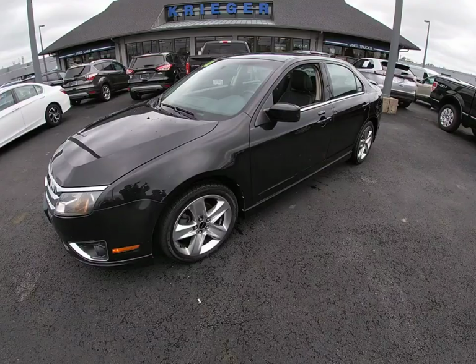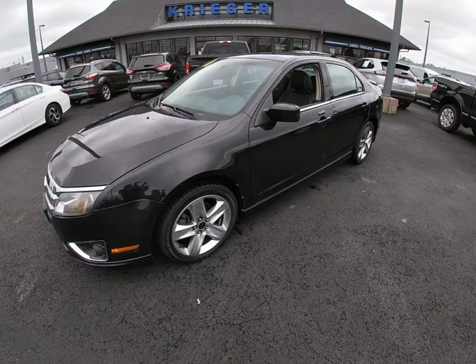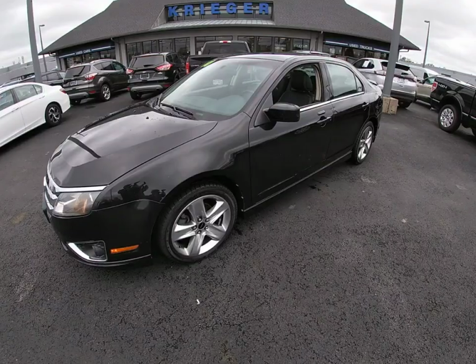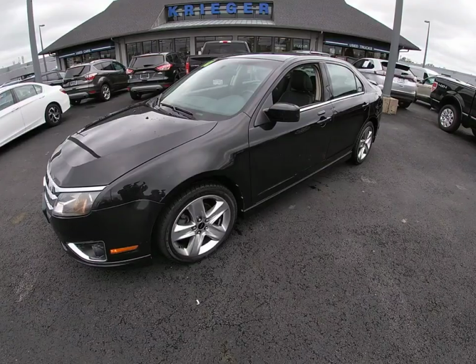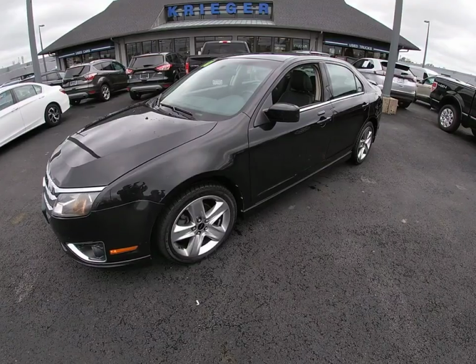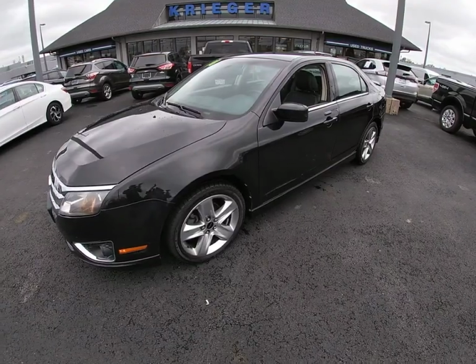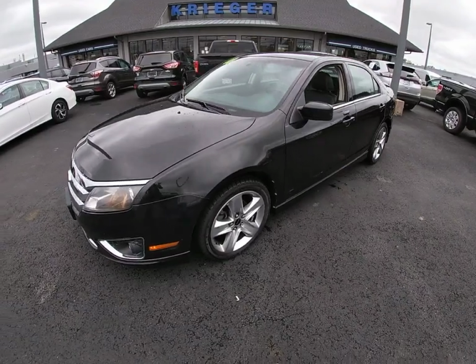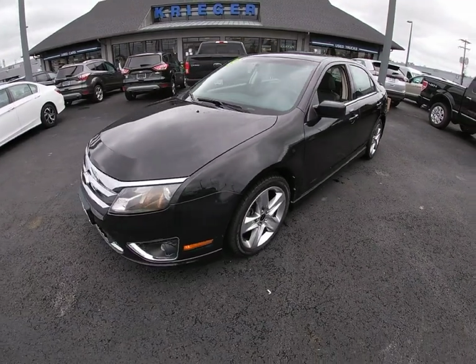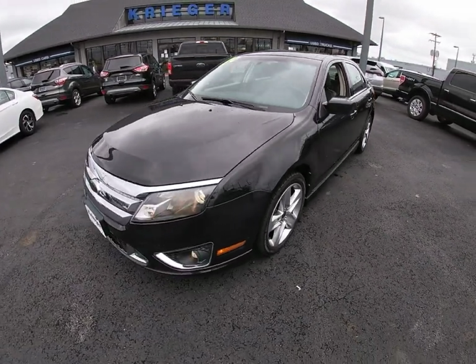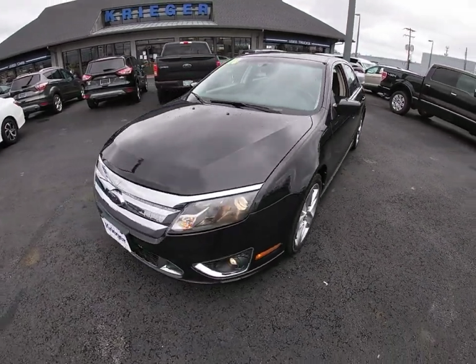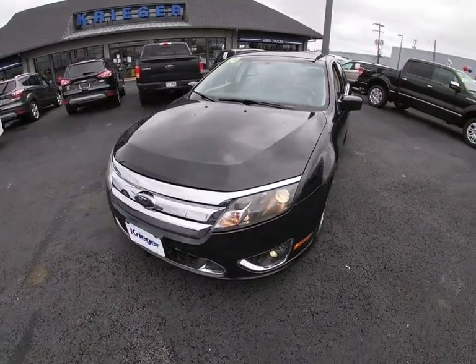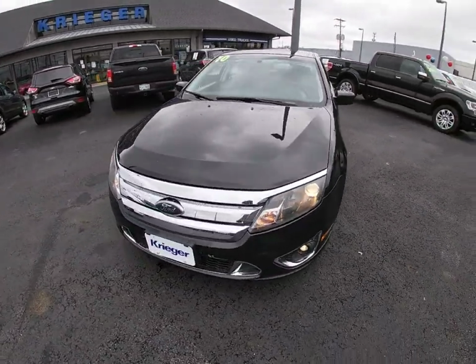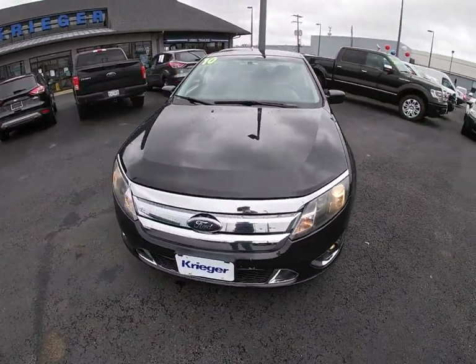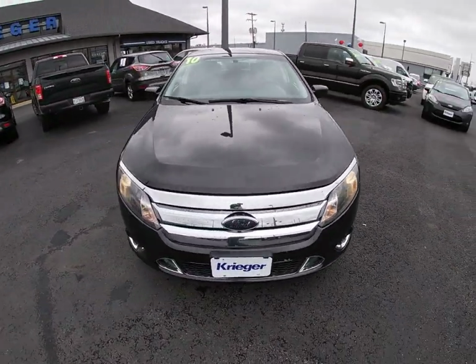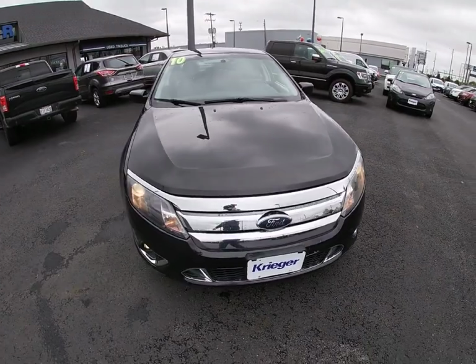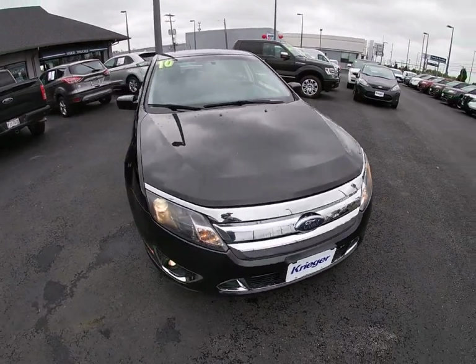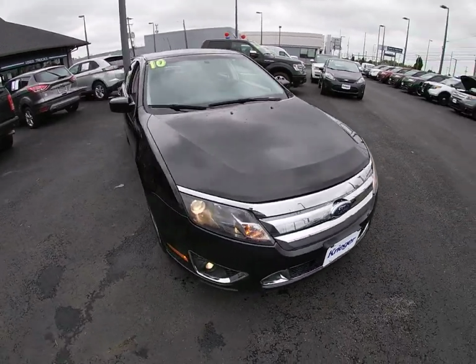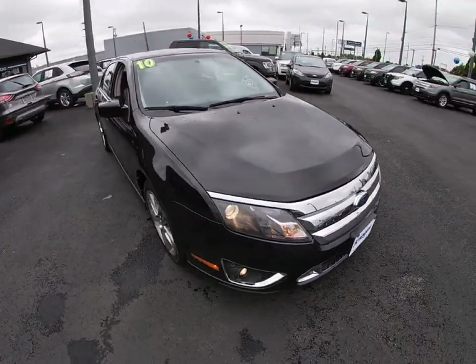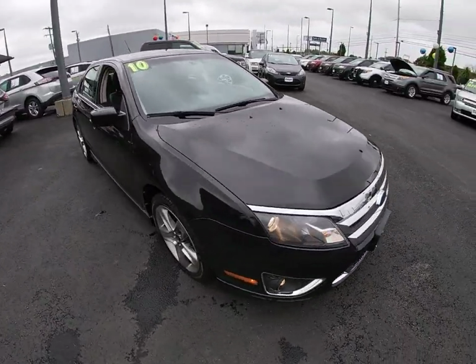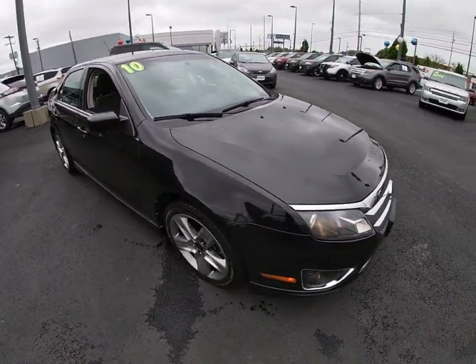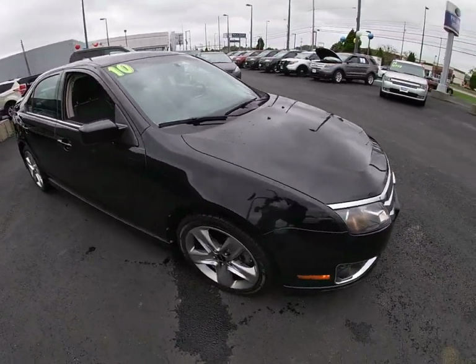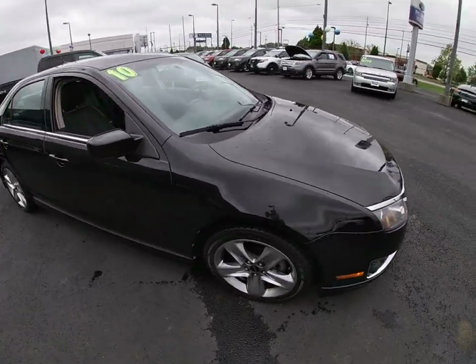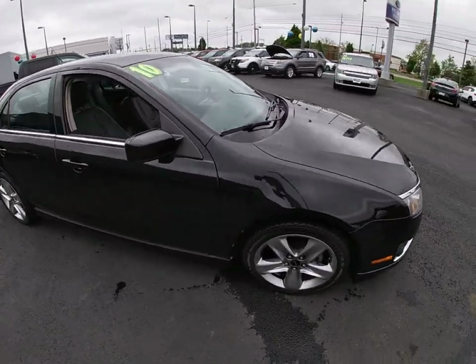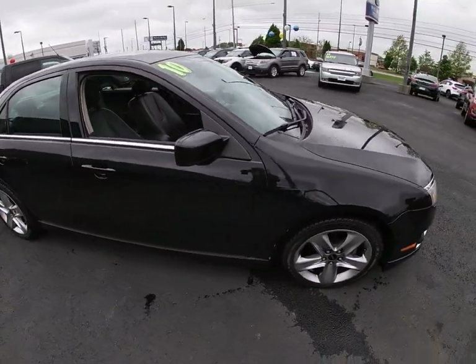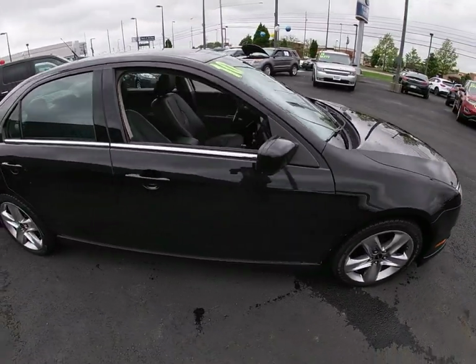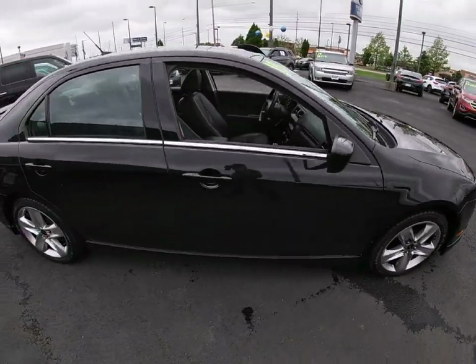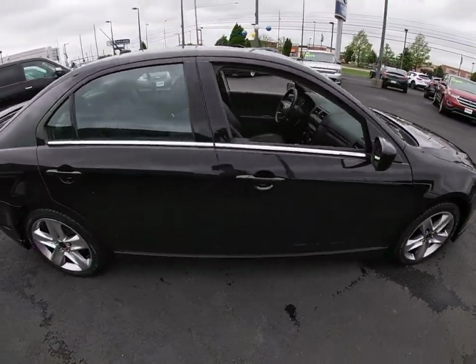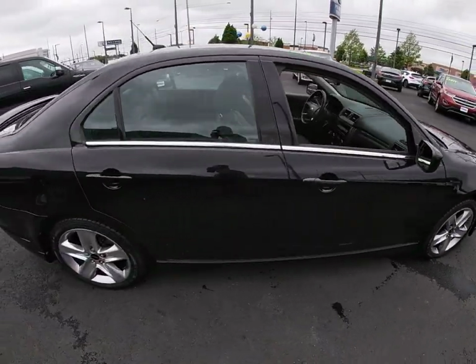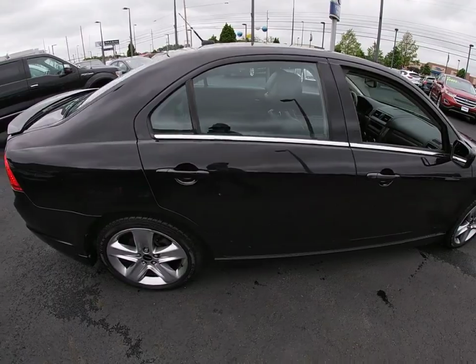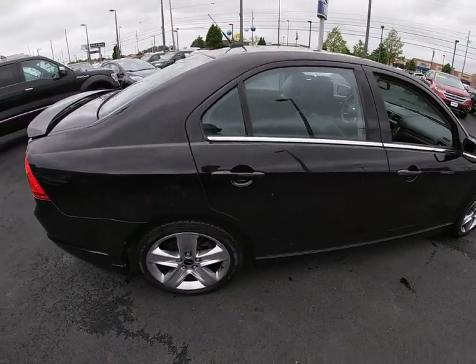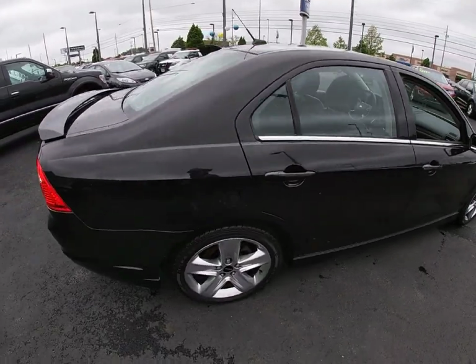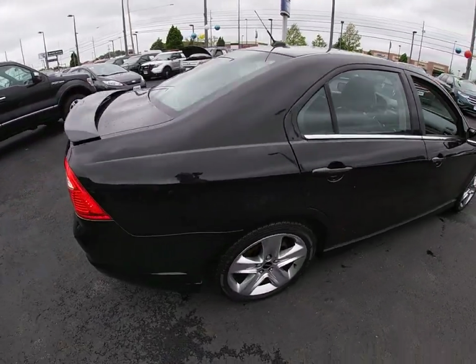Looking for the right vehicle? Check out the 2010 Ford Fusion. You can have both impressive power and great economy in a Fusion. This vehicle has less than 95,000 miles.